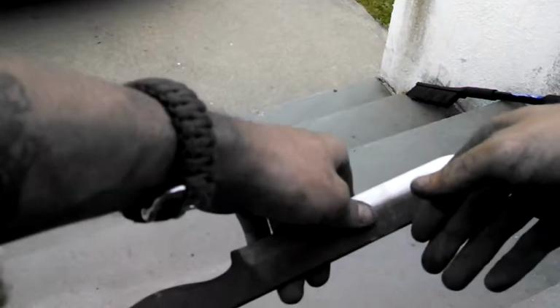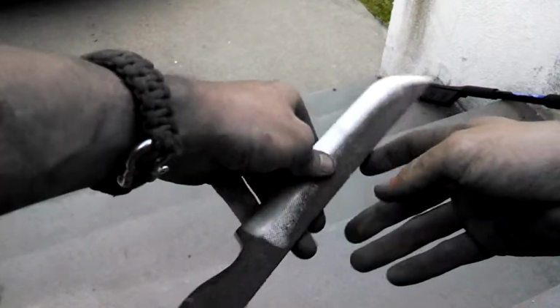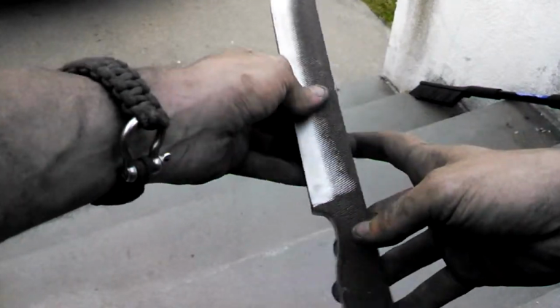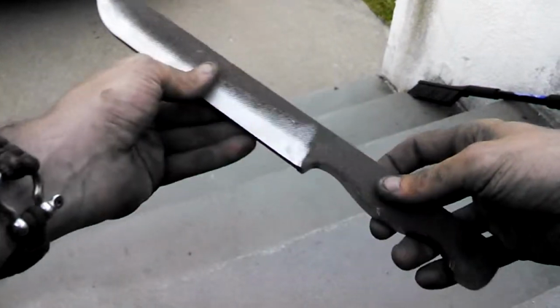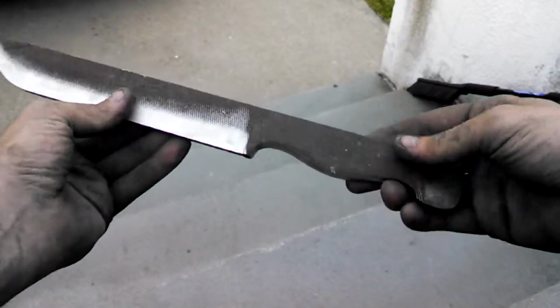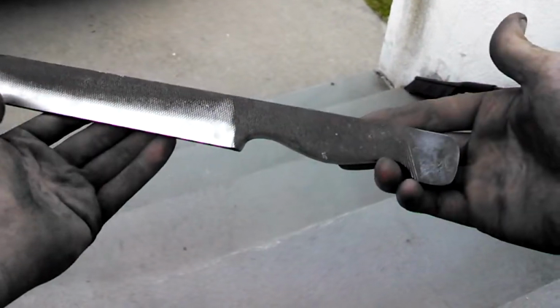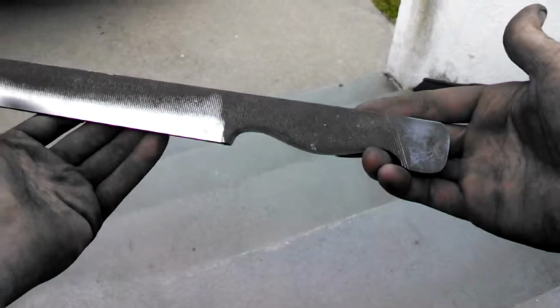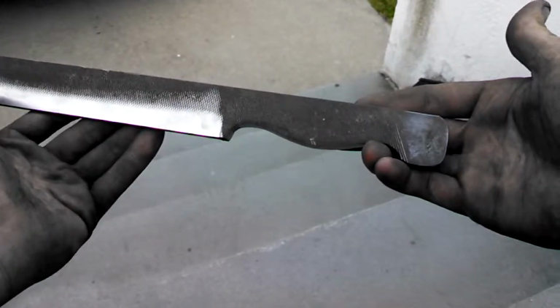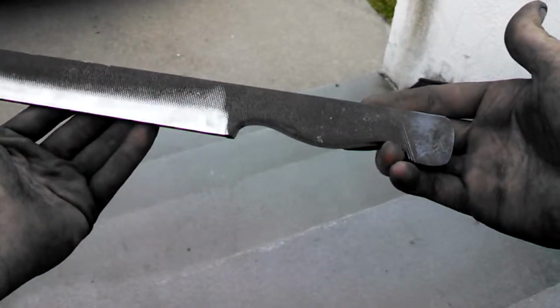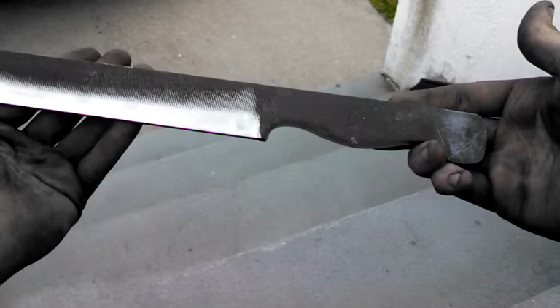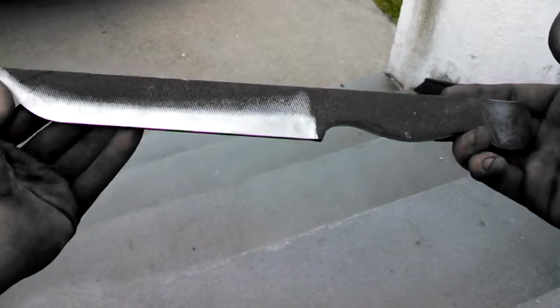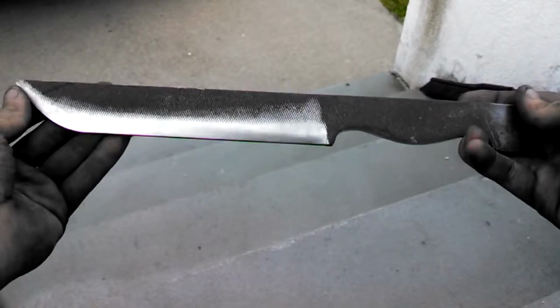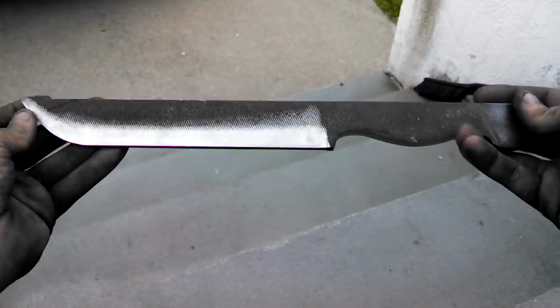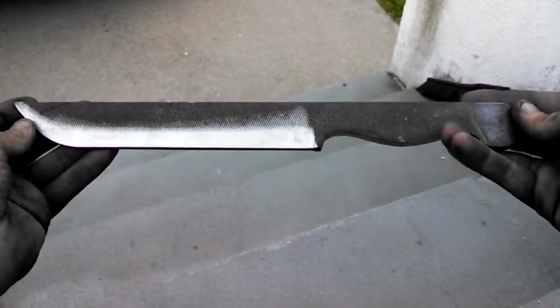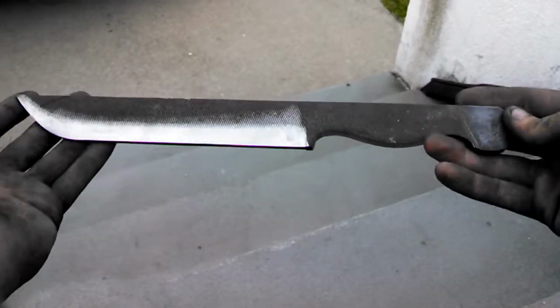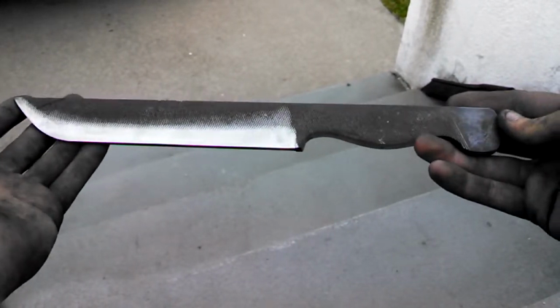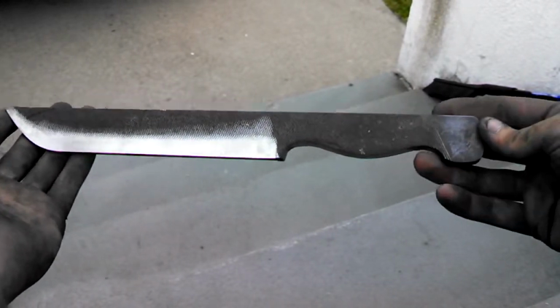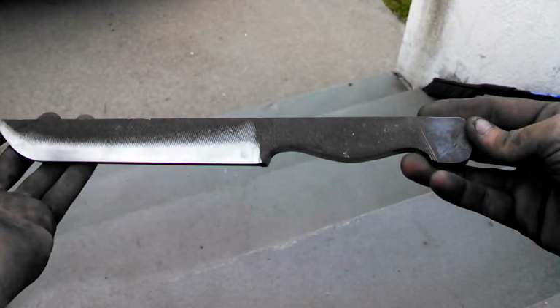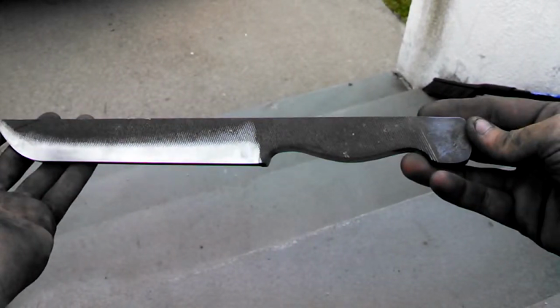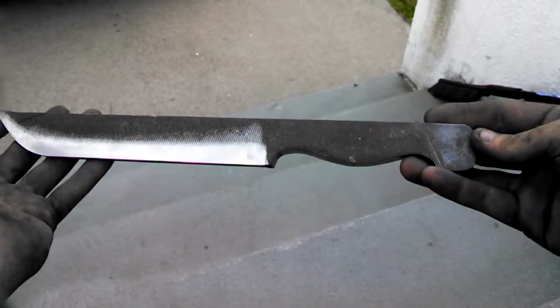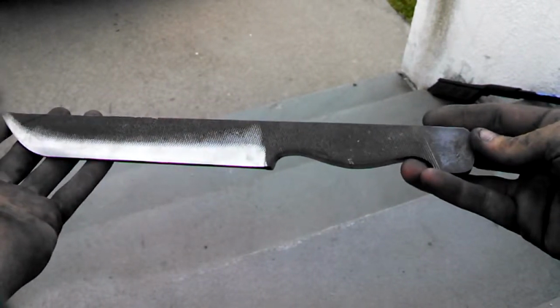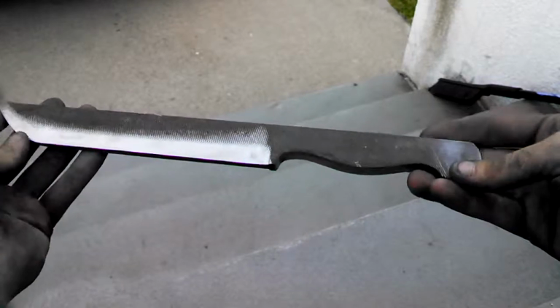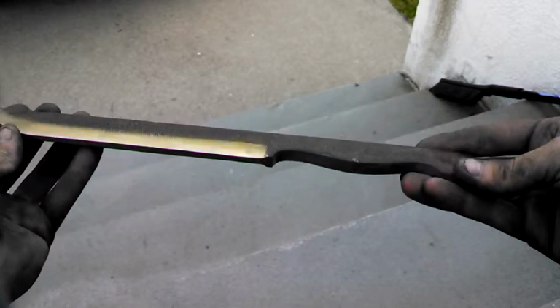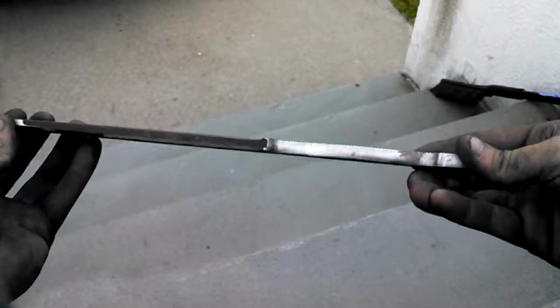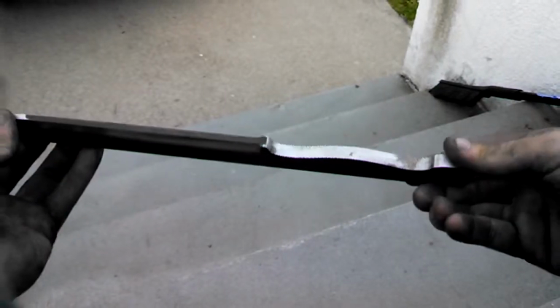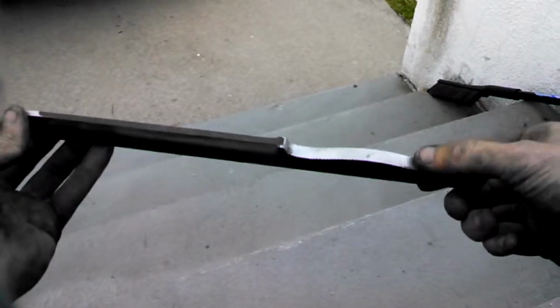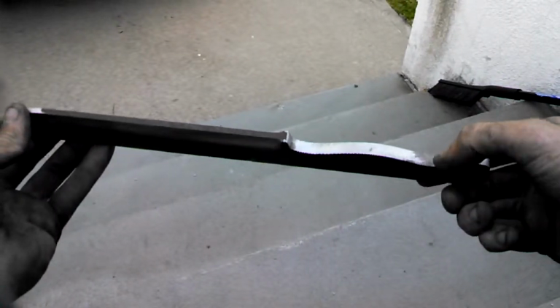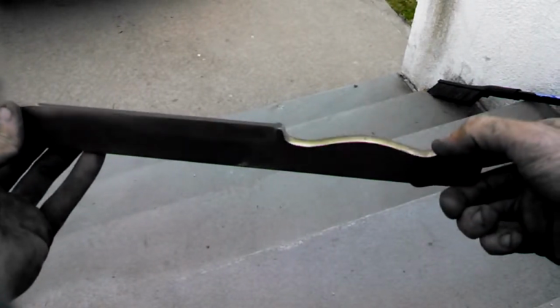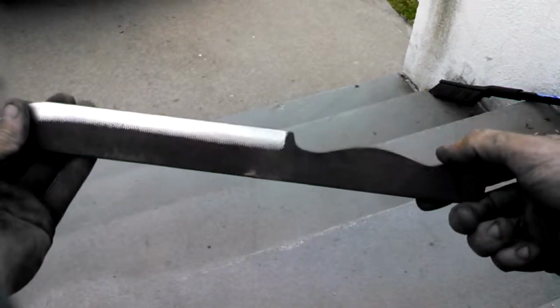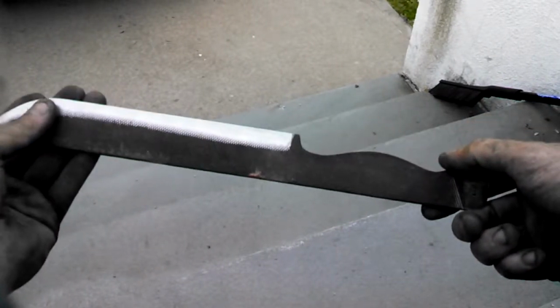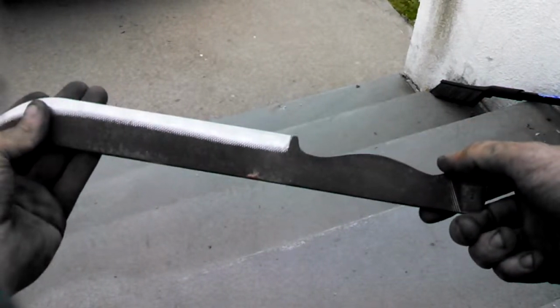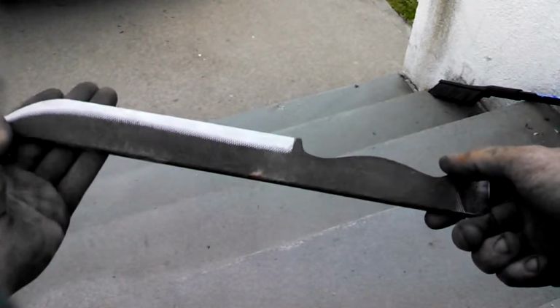Hey YouTube. I'm going to shoot a quick video to show you a new work in progress. I've got a really big heavy-duty file knife. Just profiled the handle last night and started the grind today.